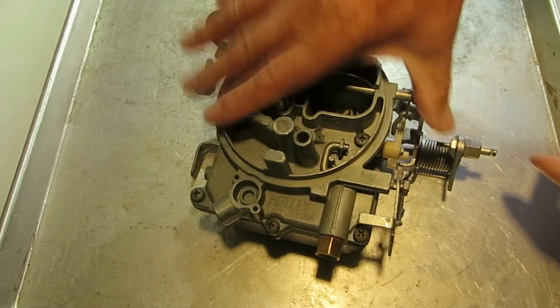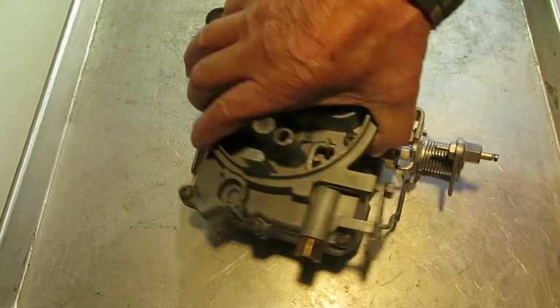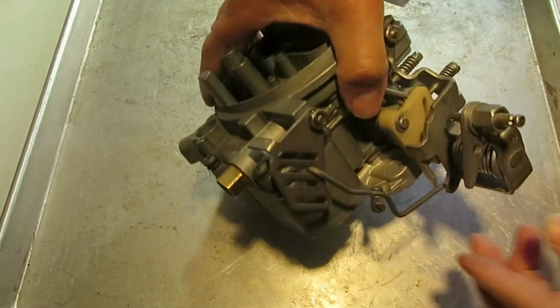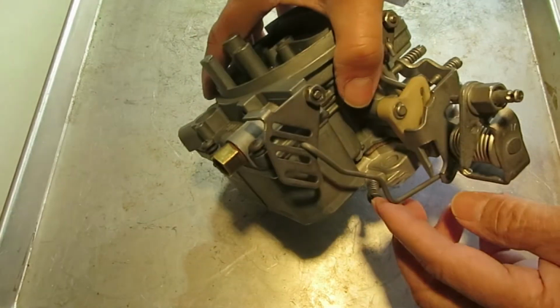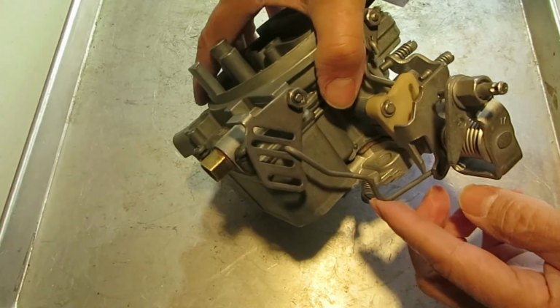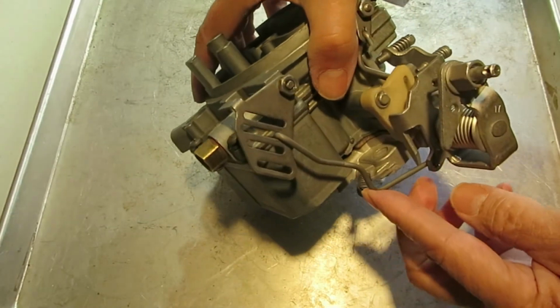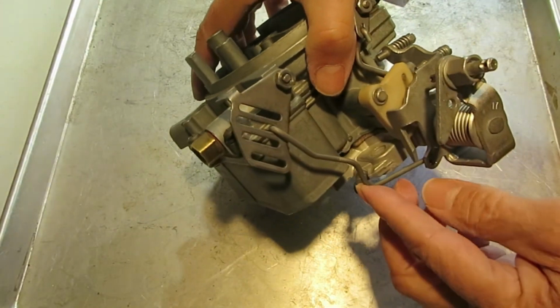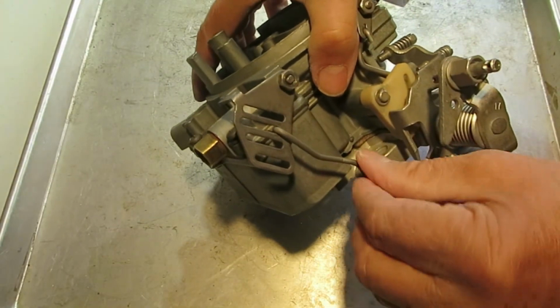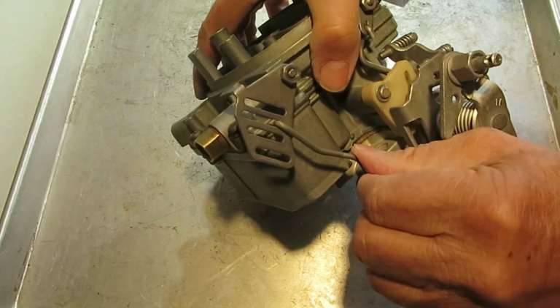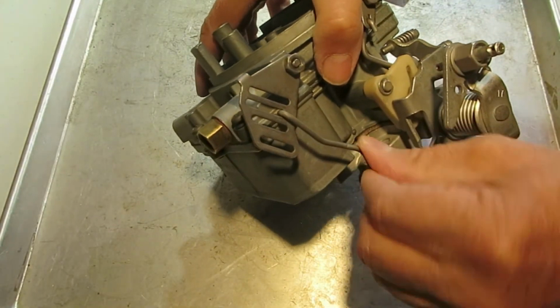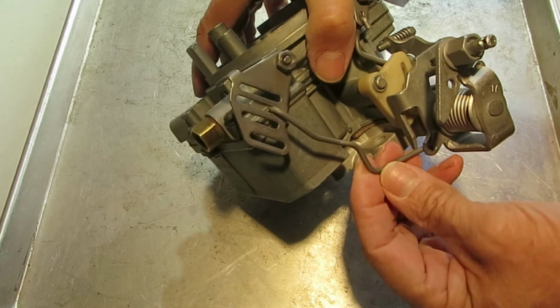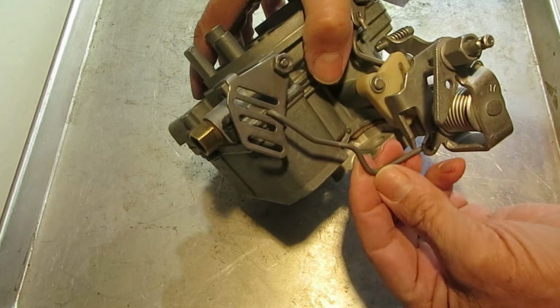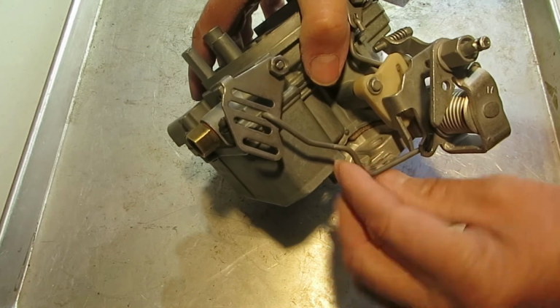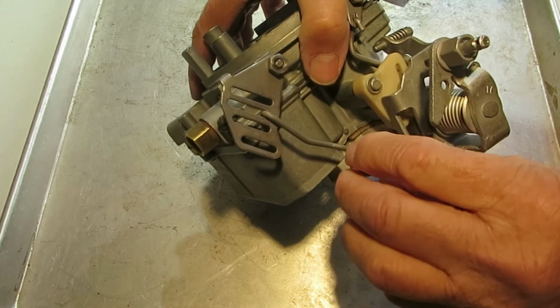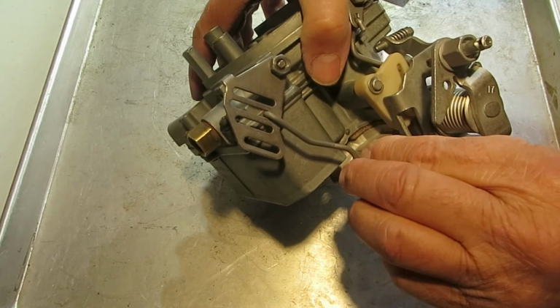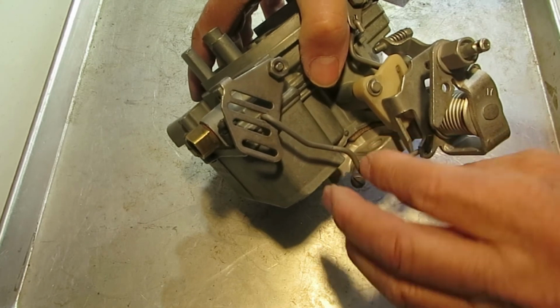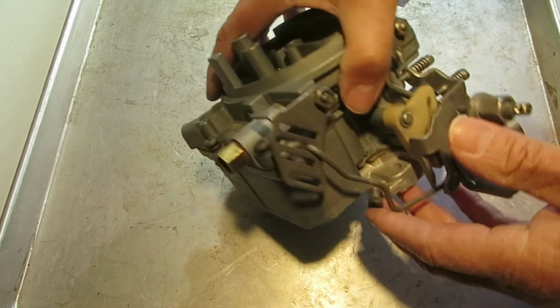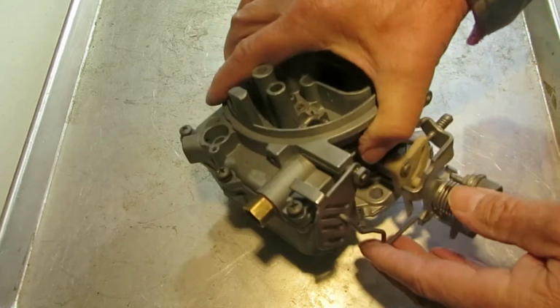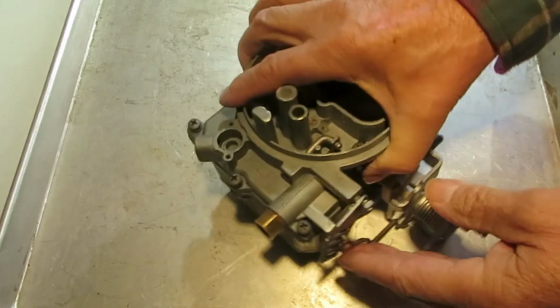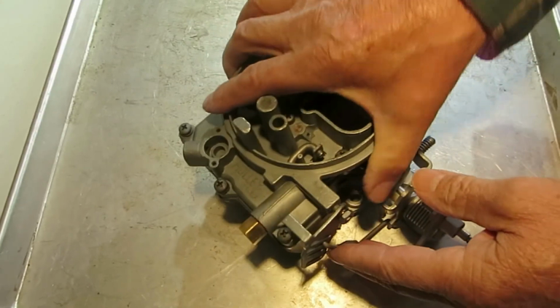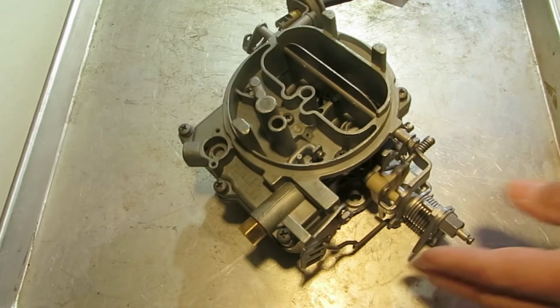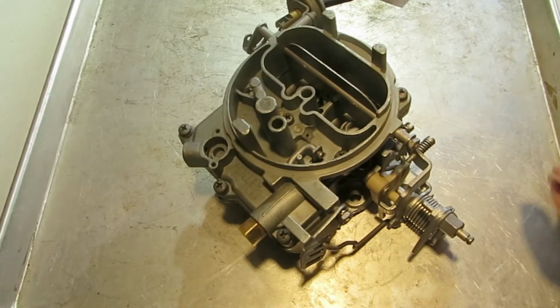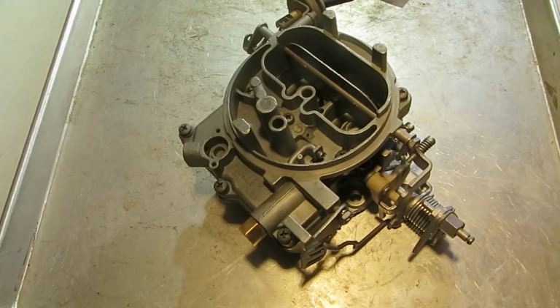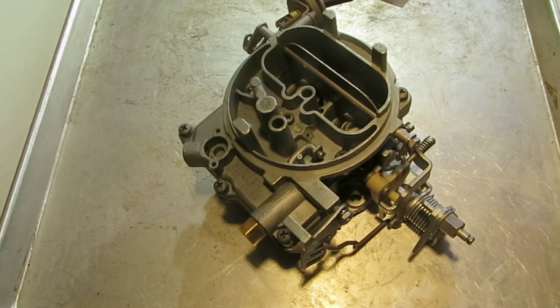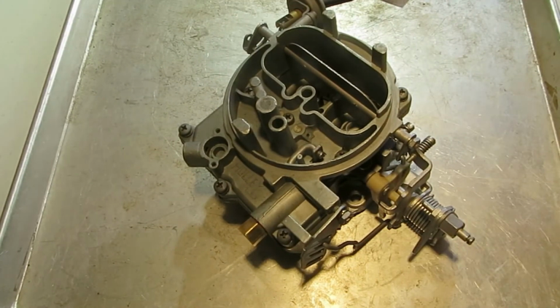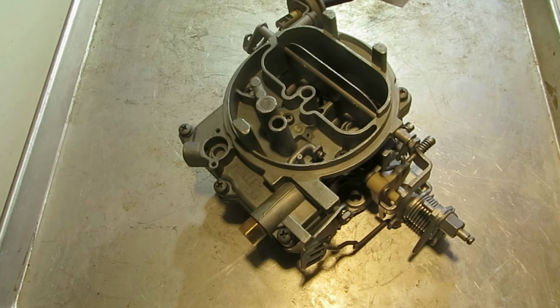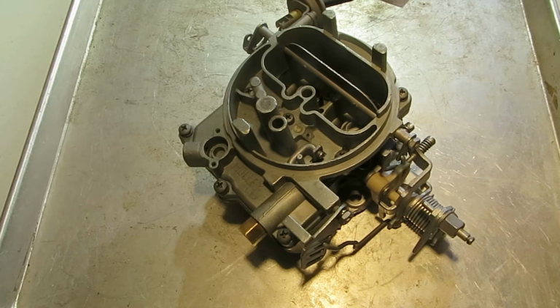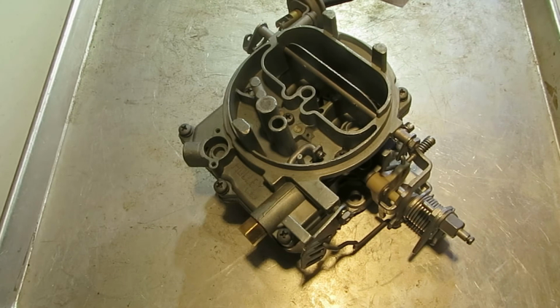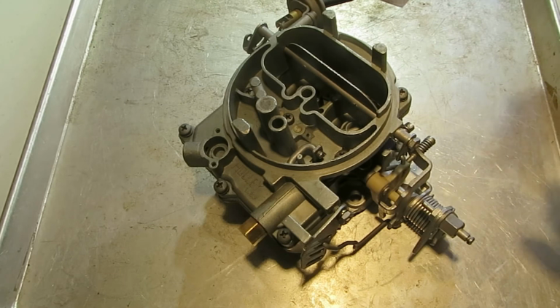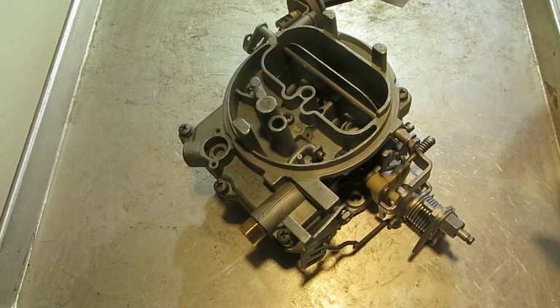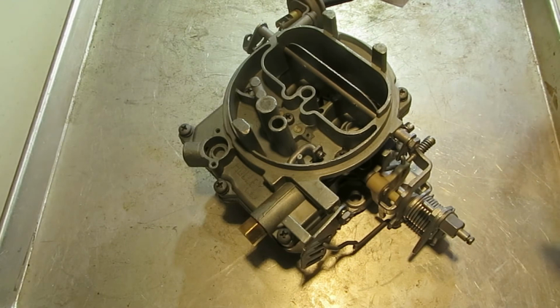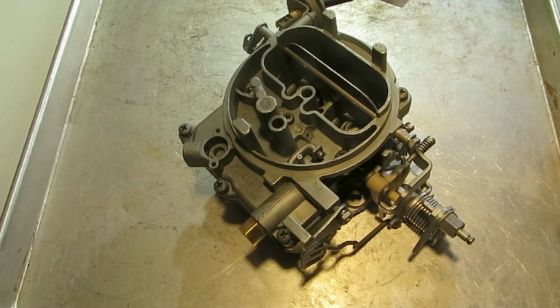If you need to adjust it, you adjust it right here by bending this out or collapsing it more. And there you go — that's how you adjust your pump travel.